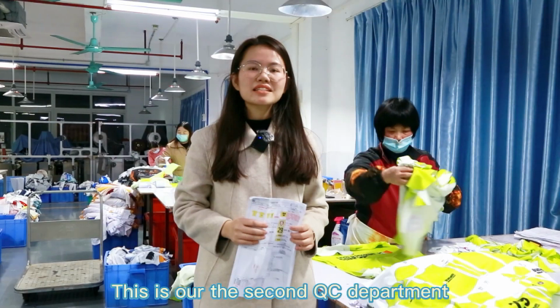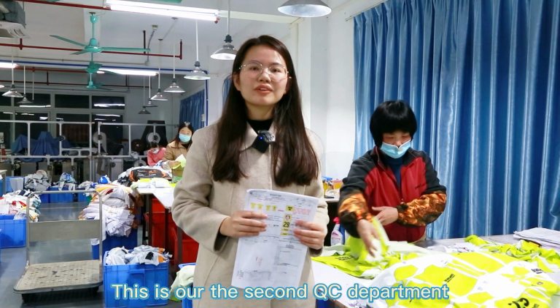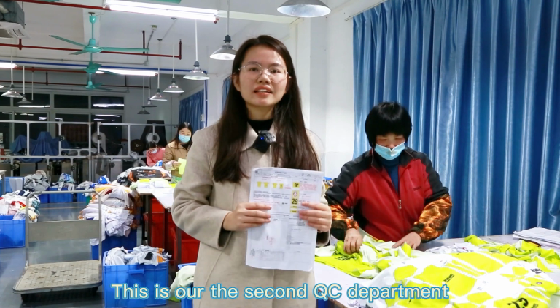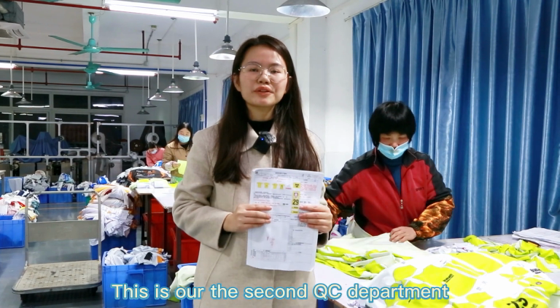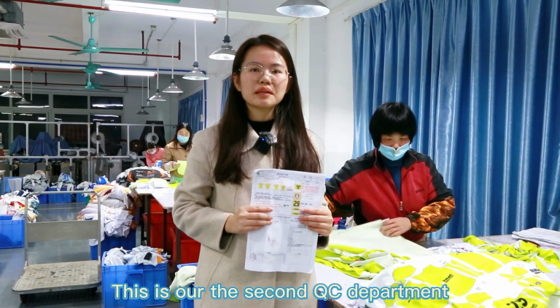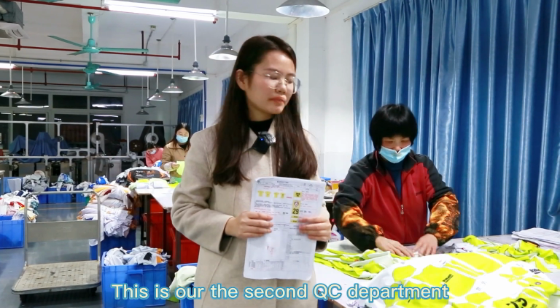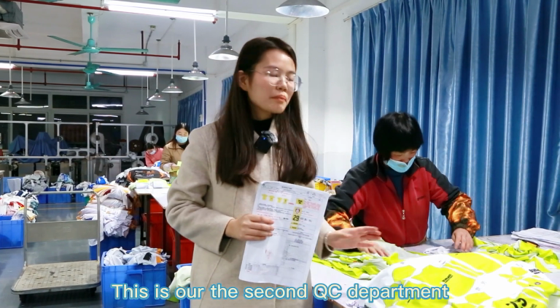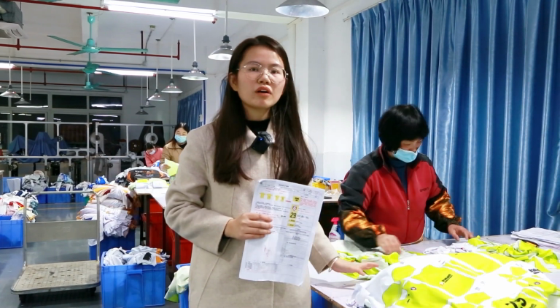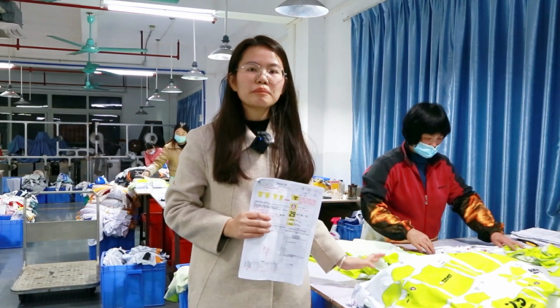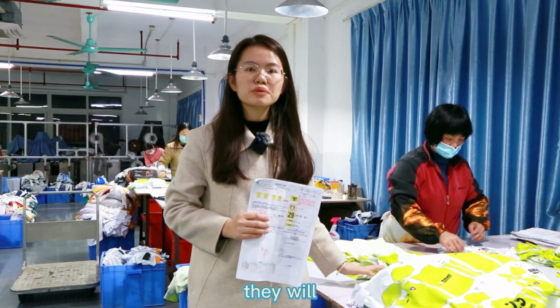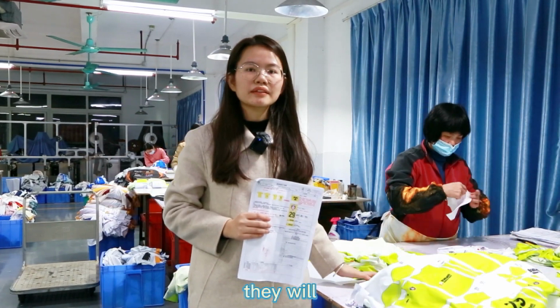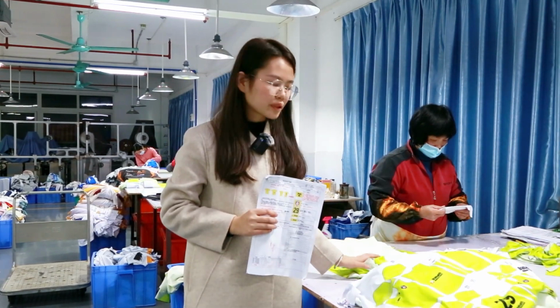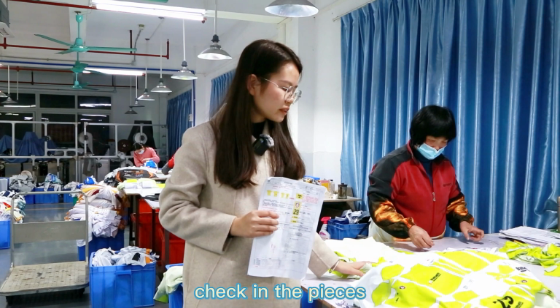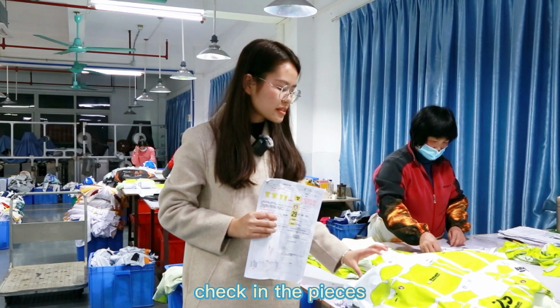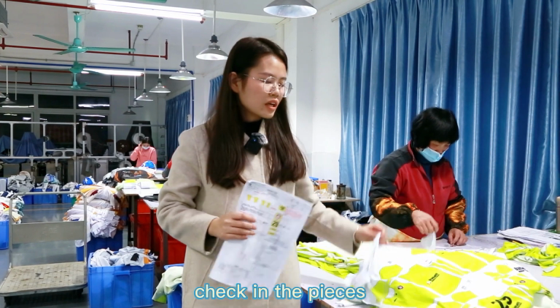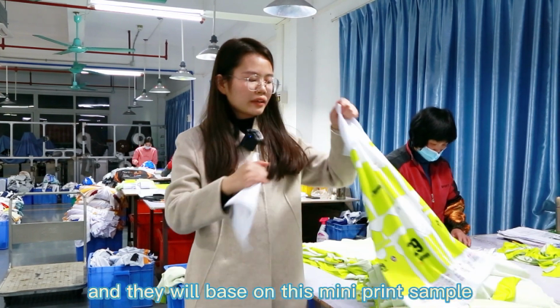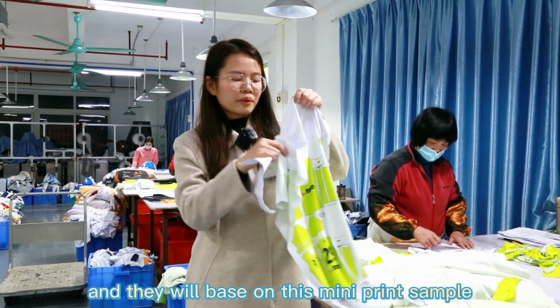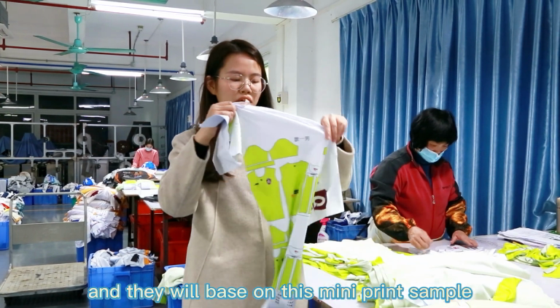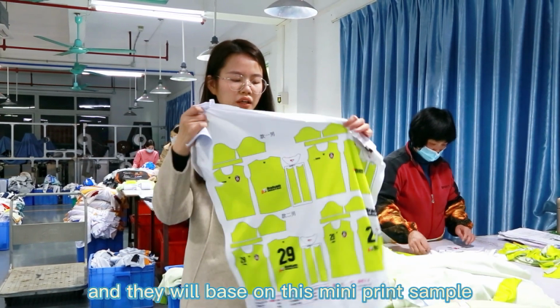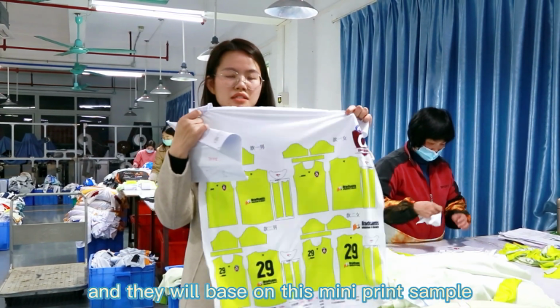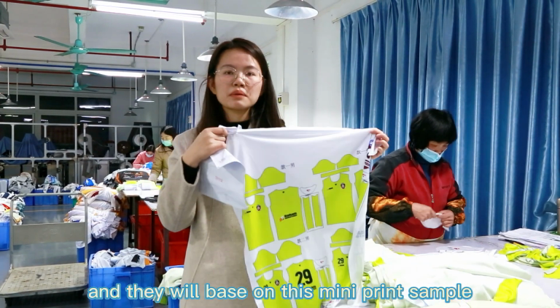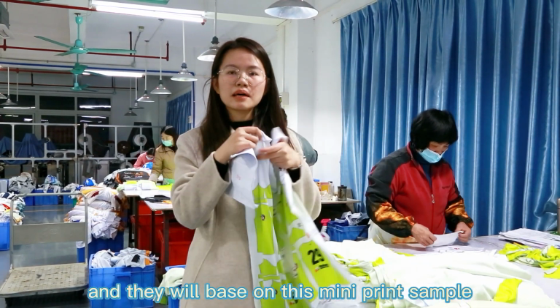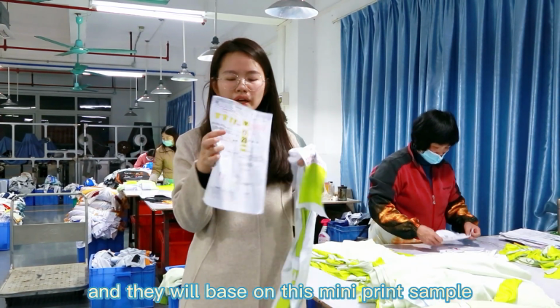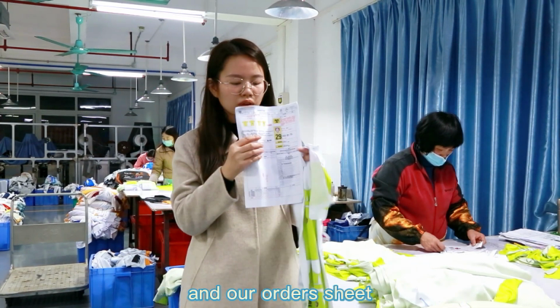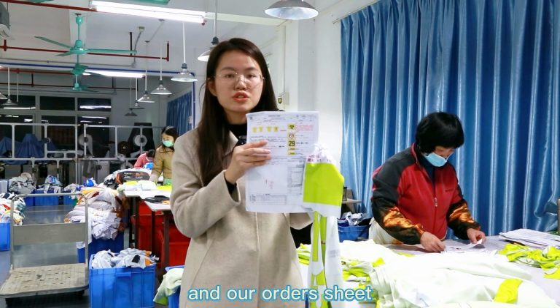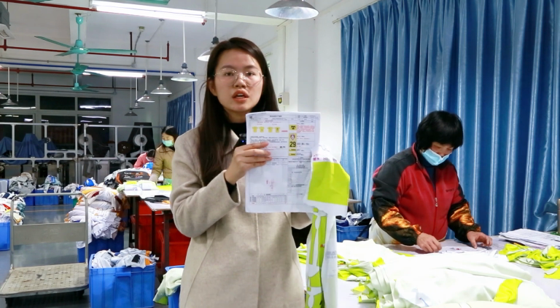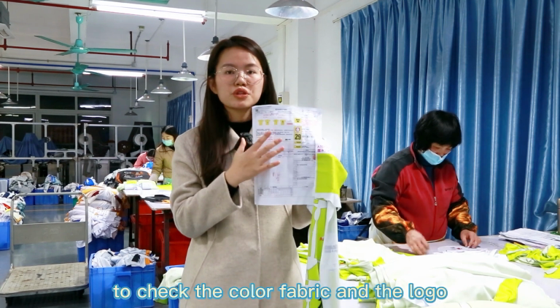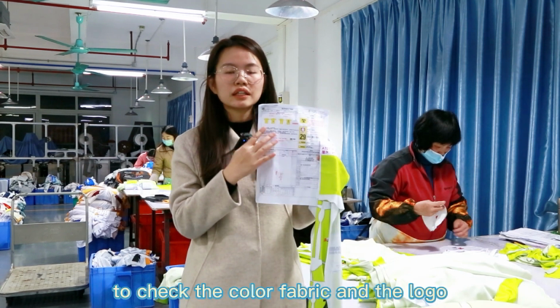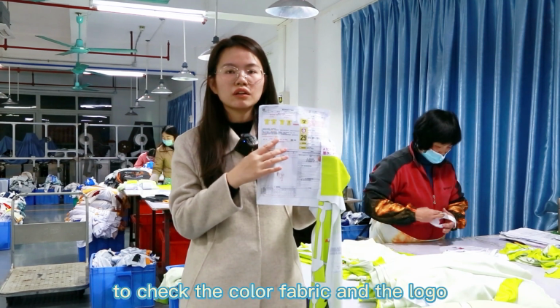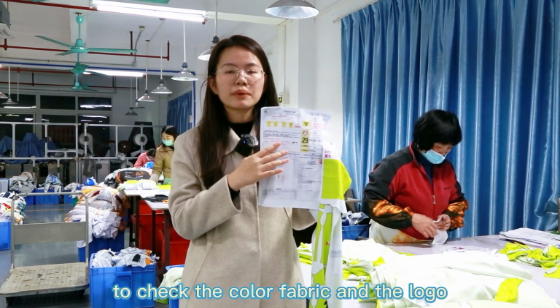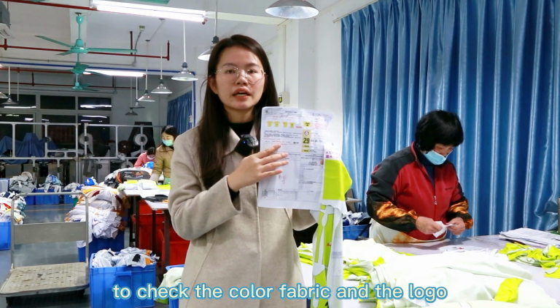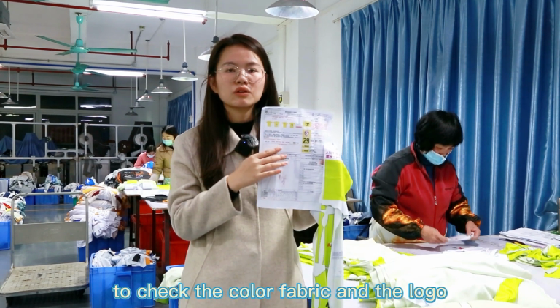This is our second QC department. Before sewing, they check the pieces based on the mini print sample and our order sheet to check the color, fabric, and the logo.